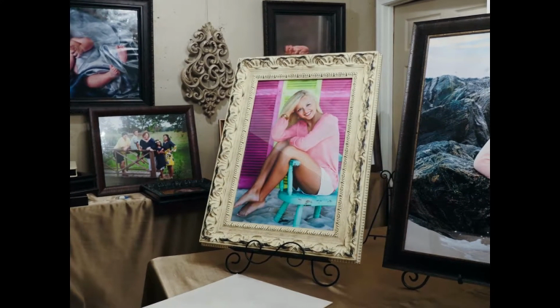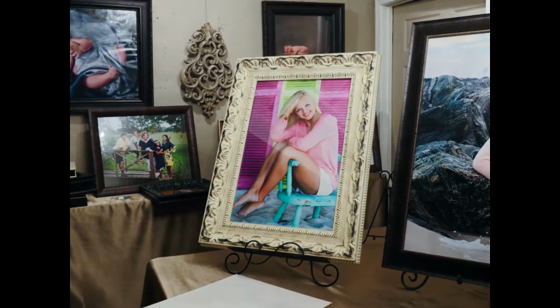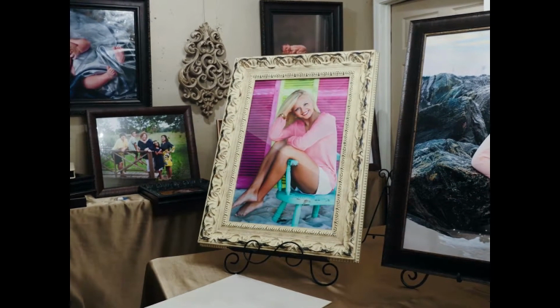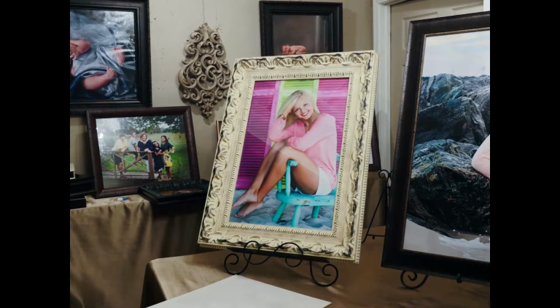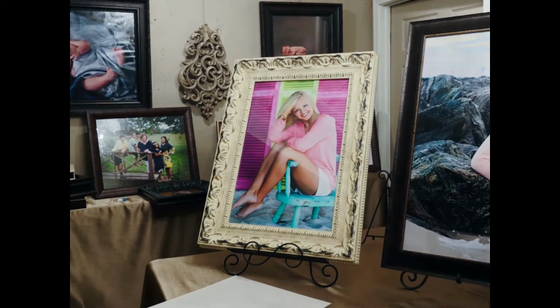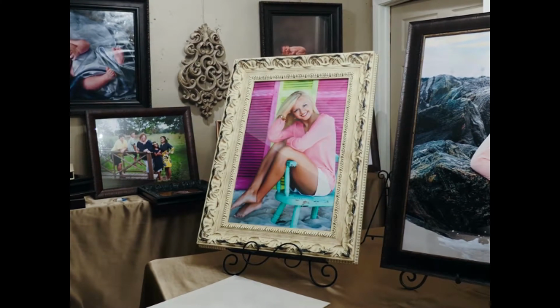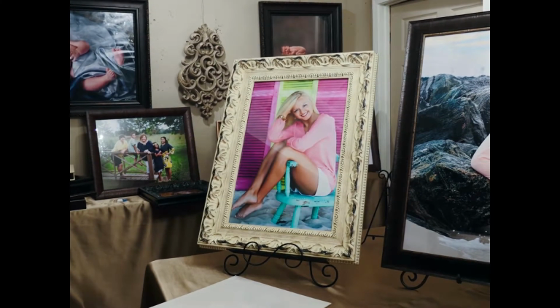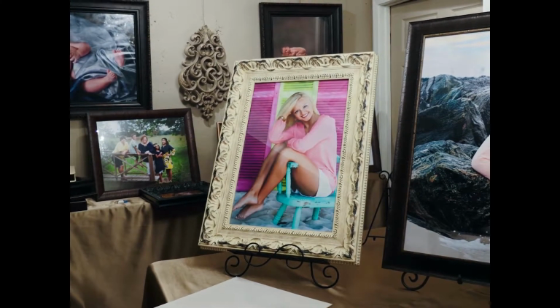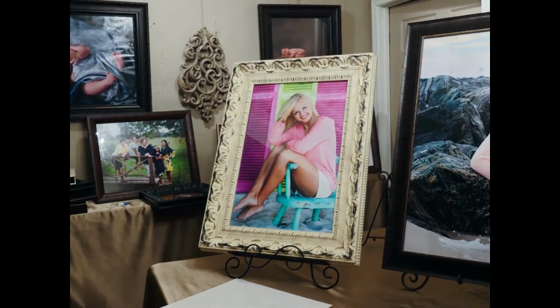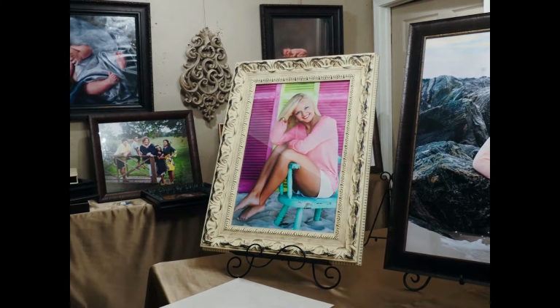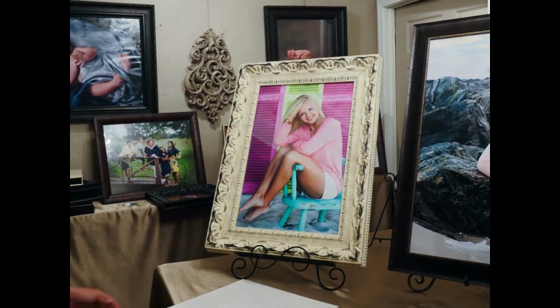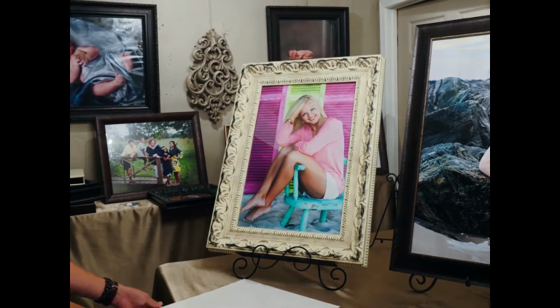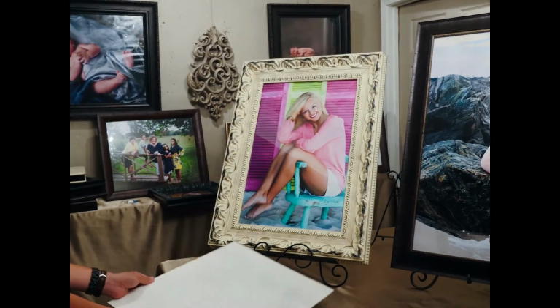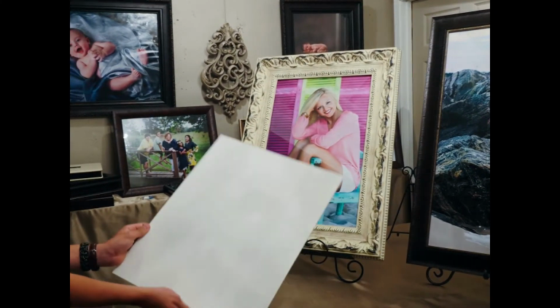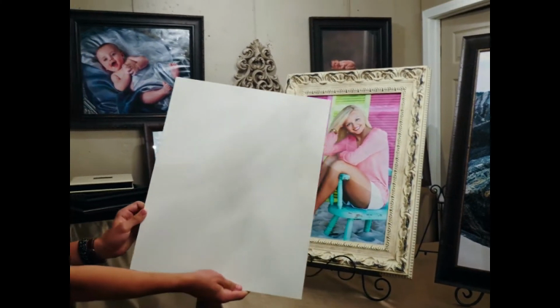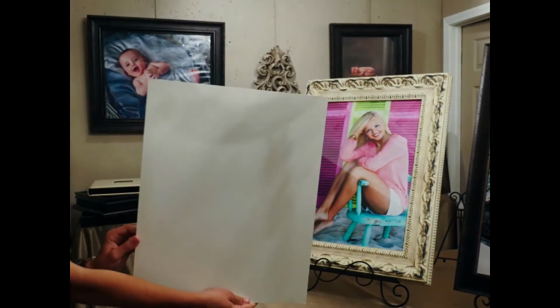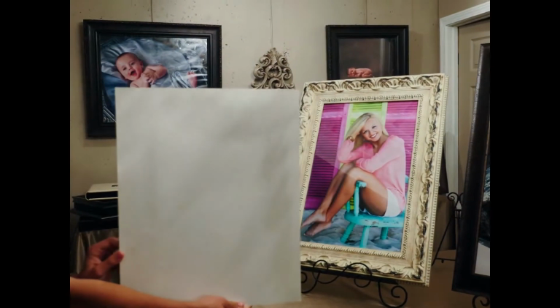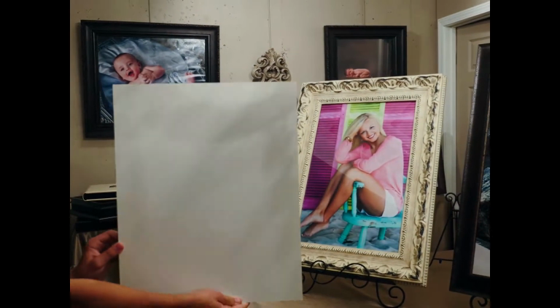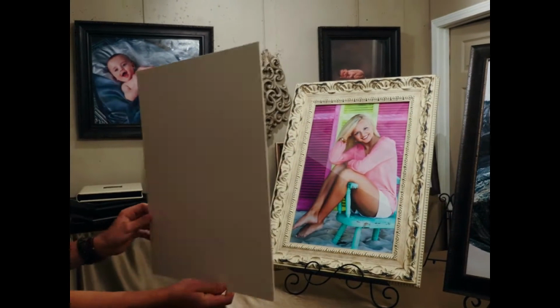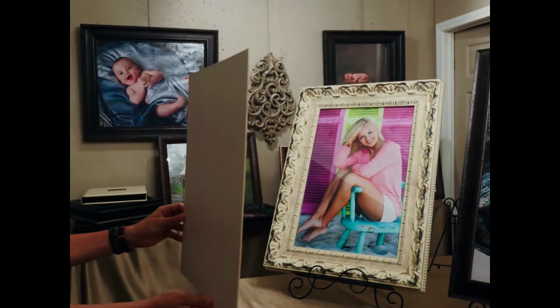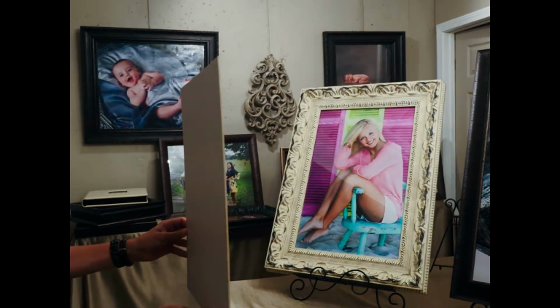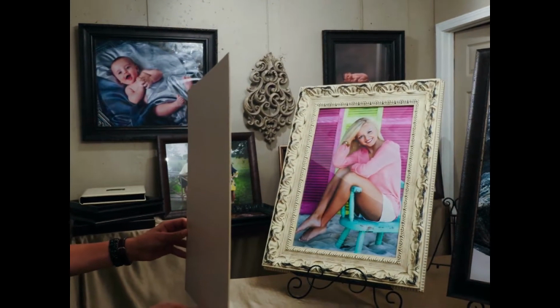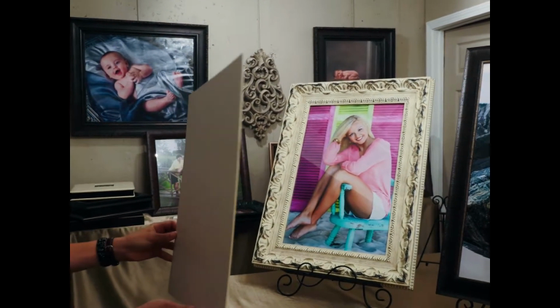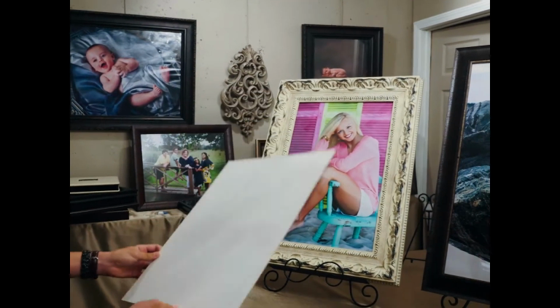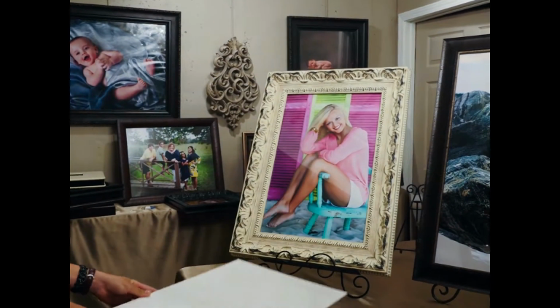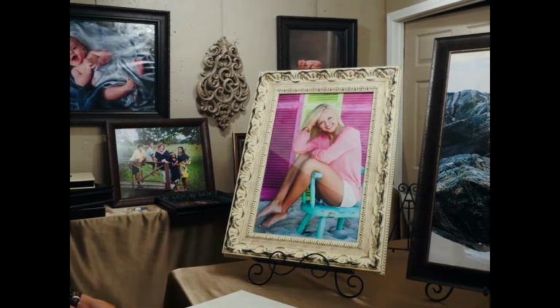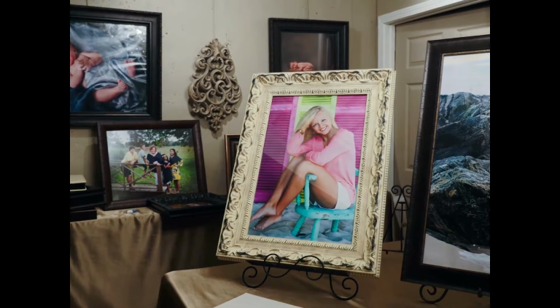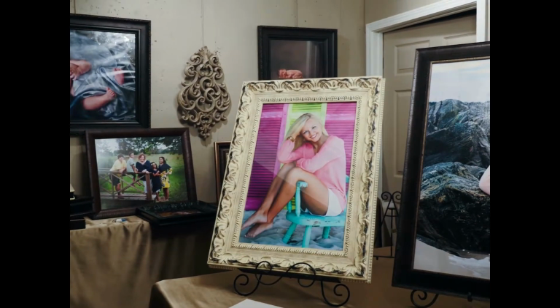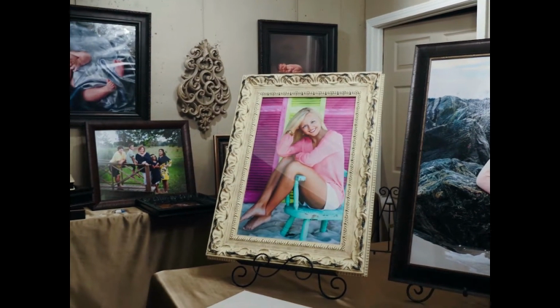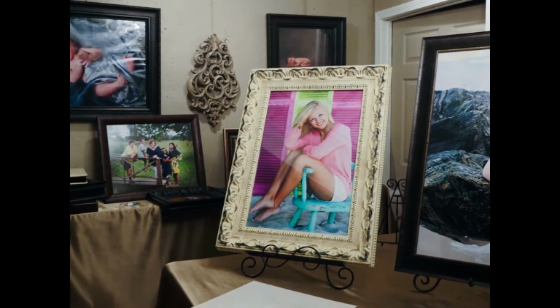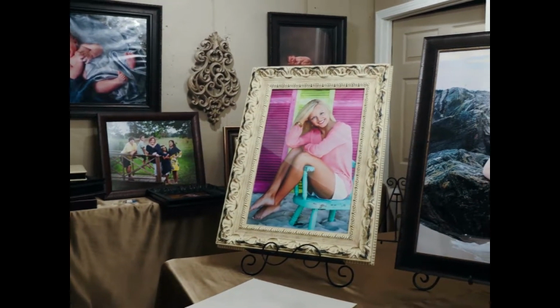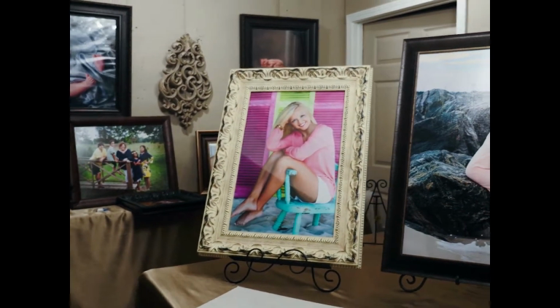All of our wall portraits are completely retouched and enhanced. They are also mounted into an acid free mounting board and sprayed with a protective finish. This keeps them from bubbling in the frames and is just one of the things we do to increase the quality on our prints.